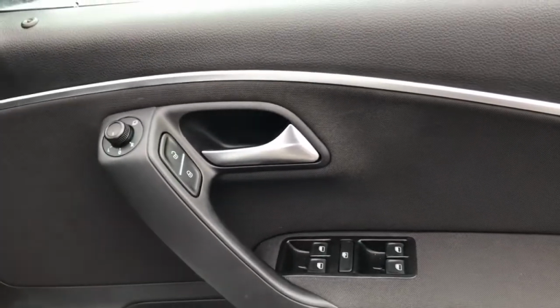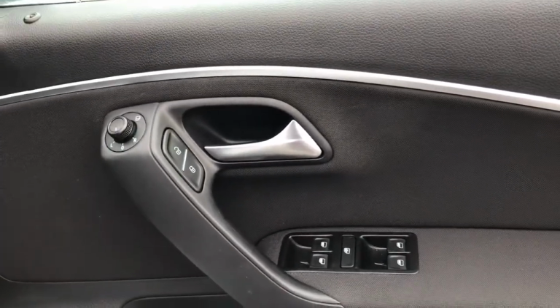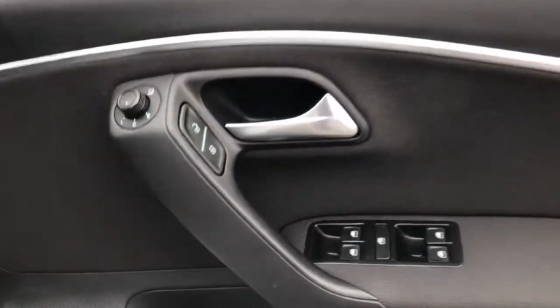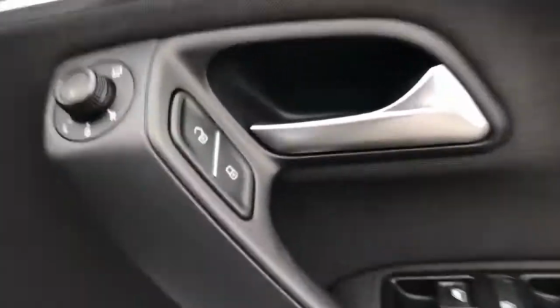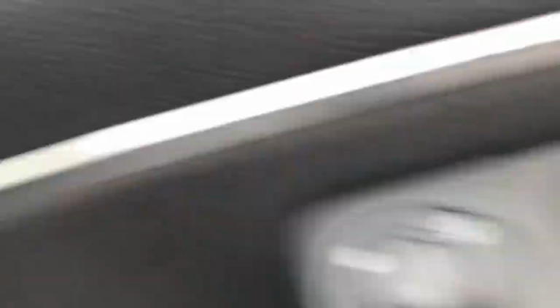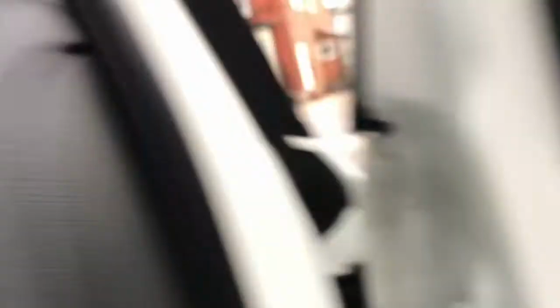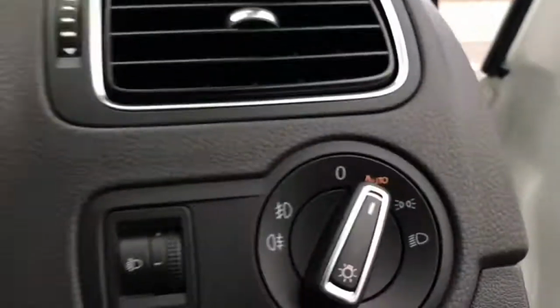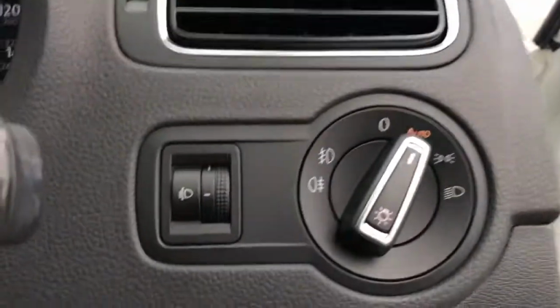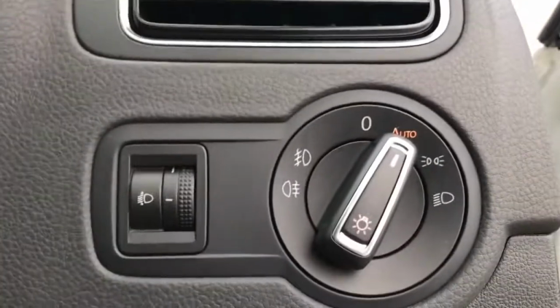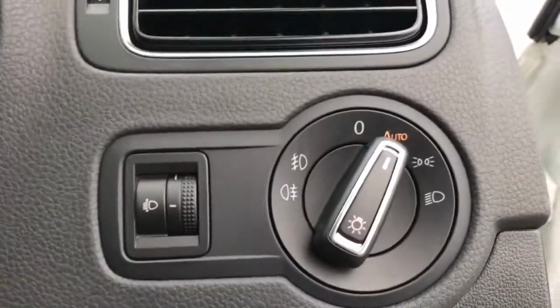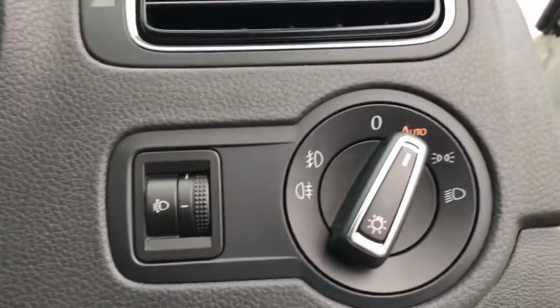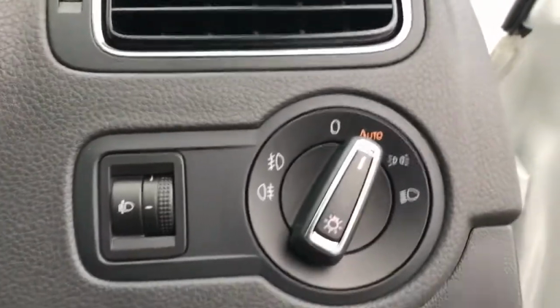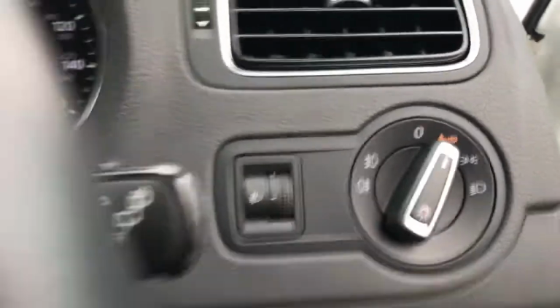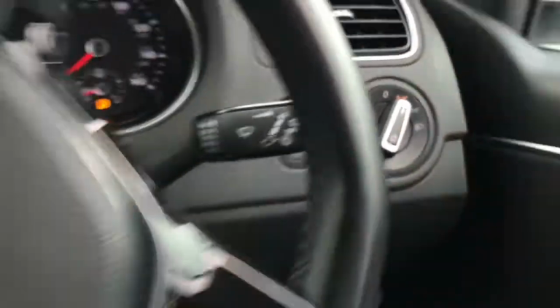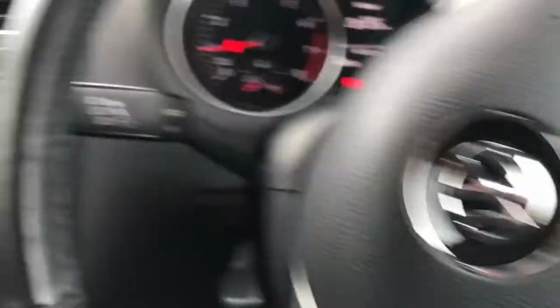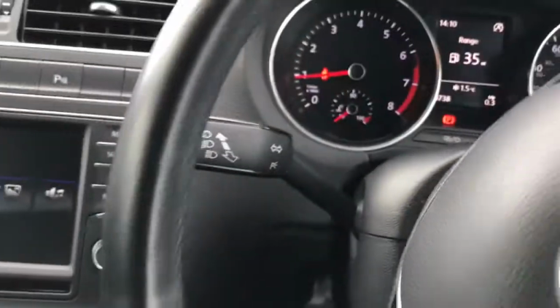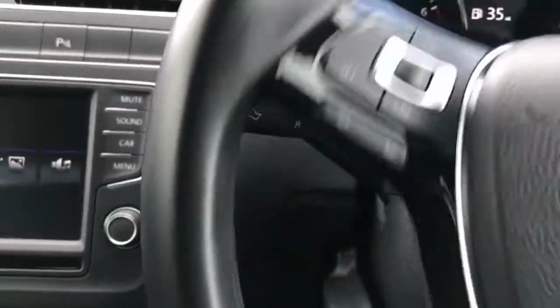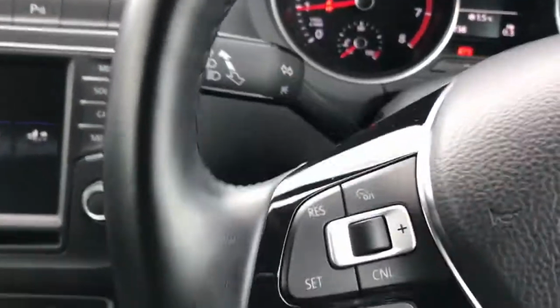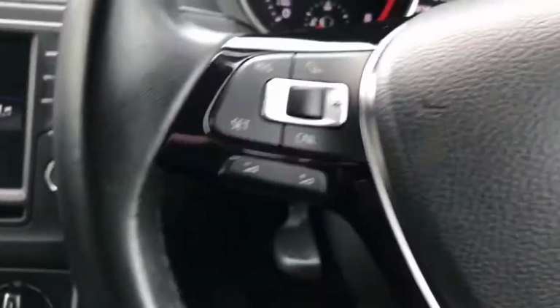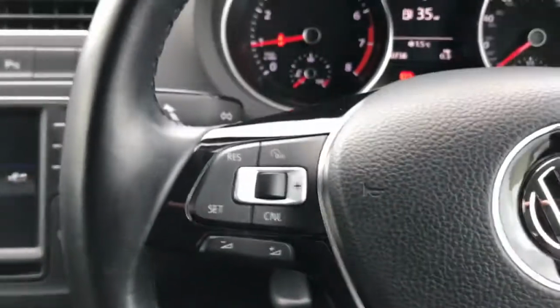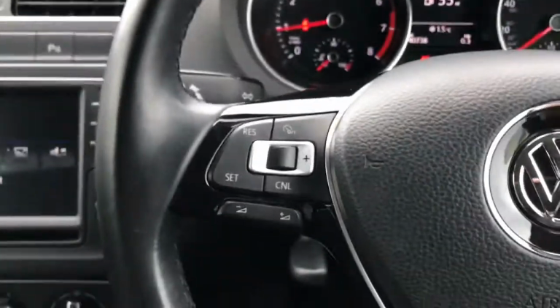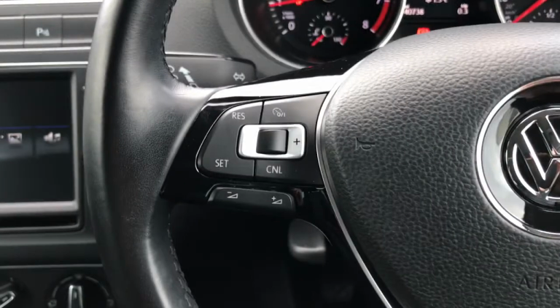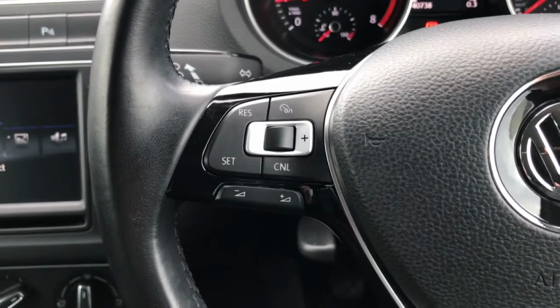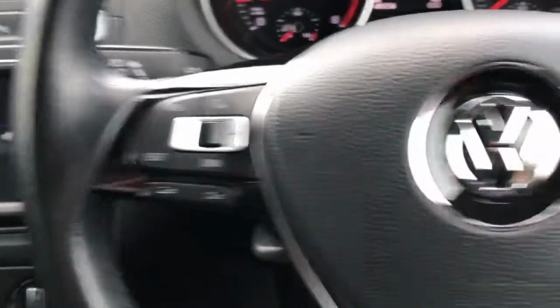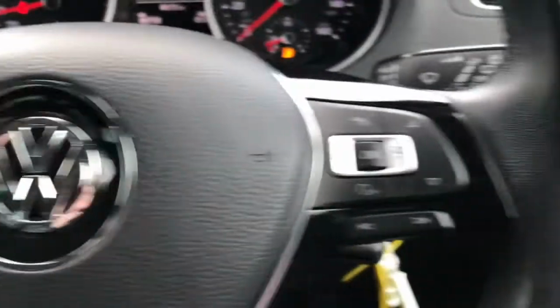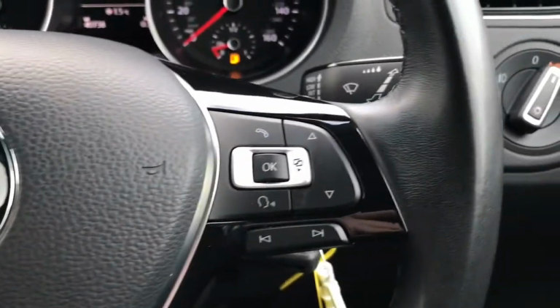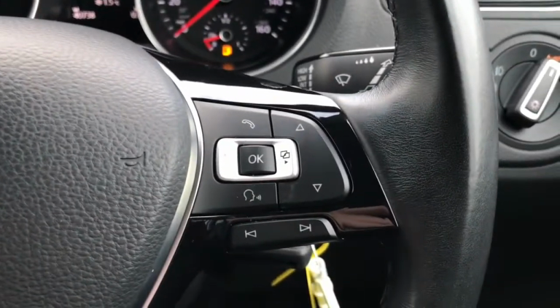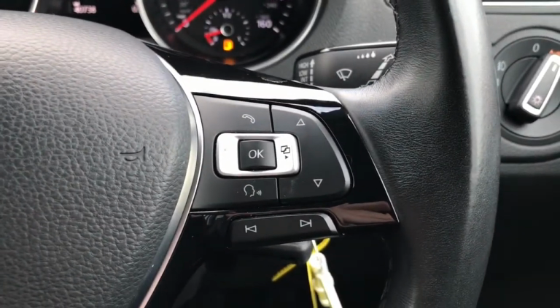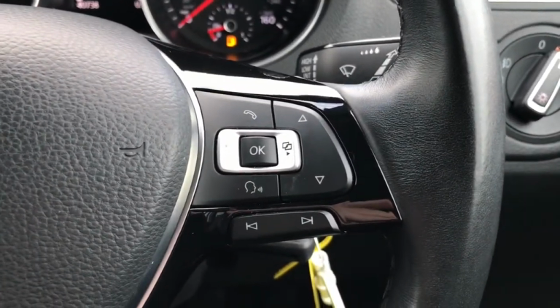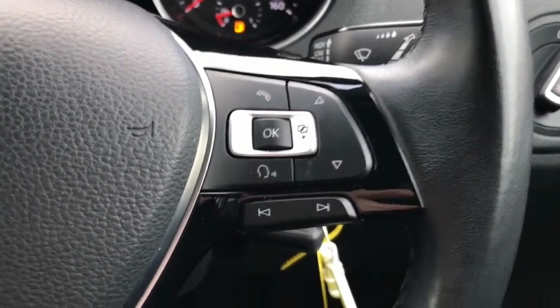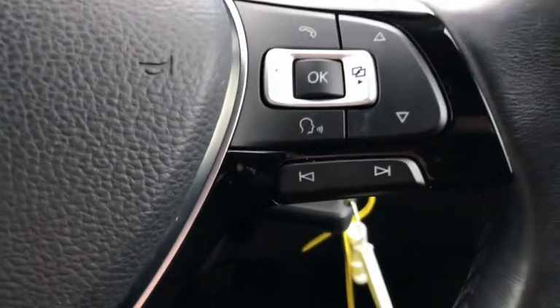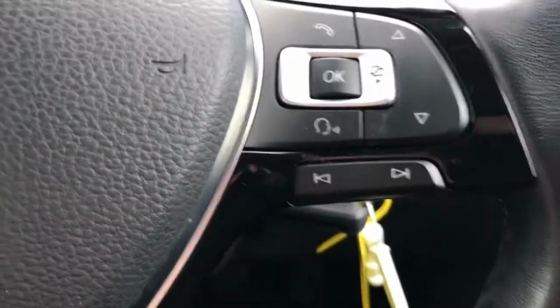It's got full electric windows with central locking and electrically adjustable and heated door mirrors. The lighting controls are nice and easy to use. On your multifunctional steering wheel you've got cruise control, as well as your display and Bluetooth controls.